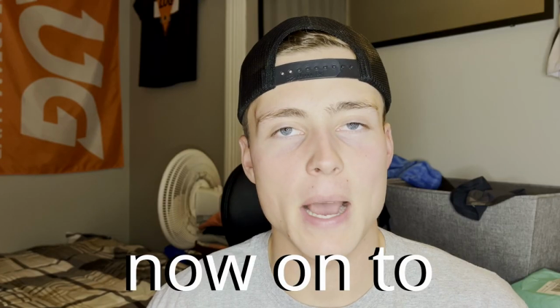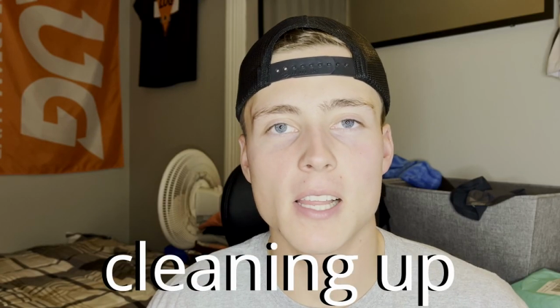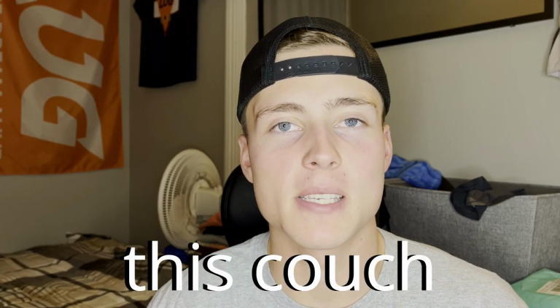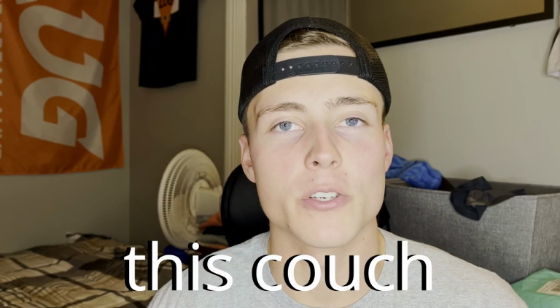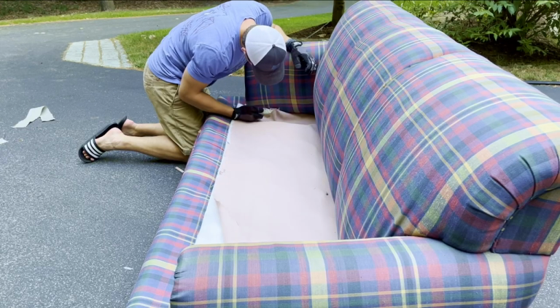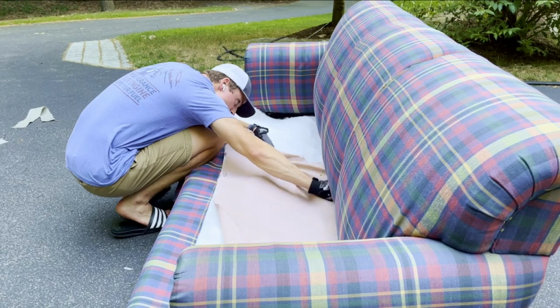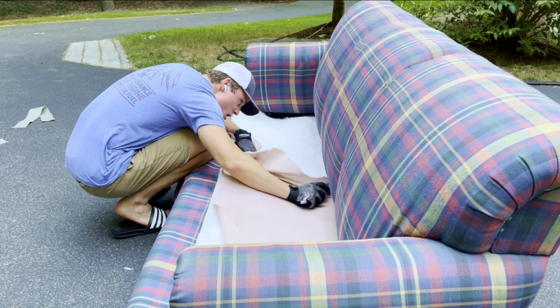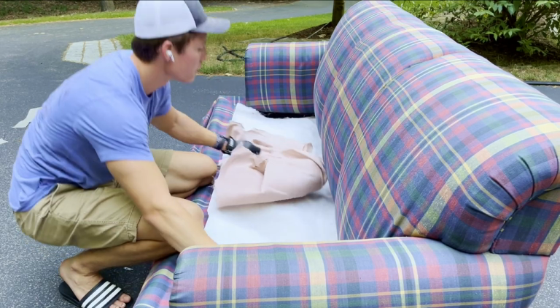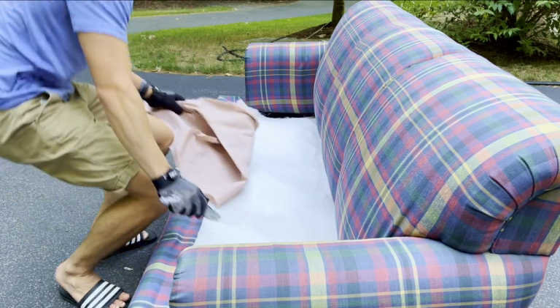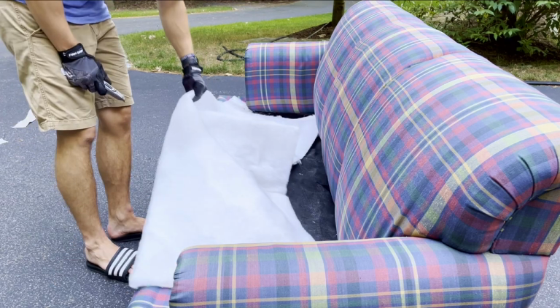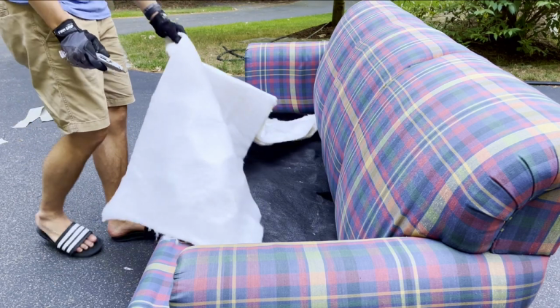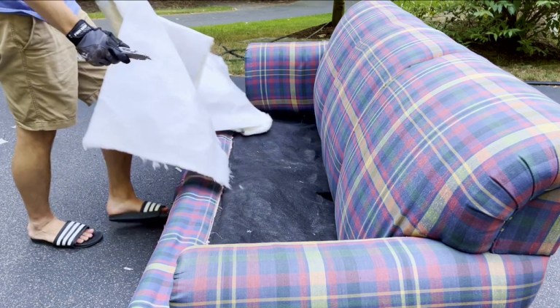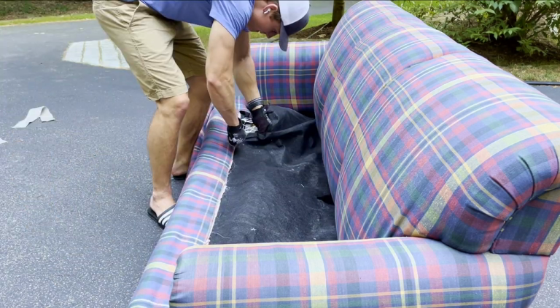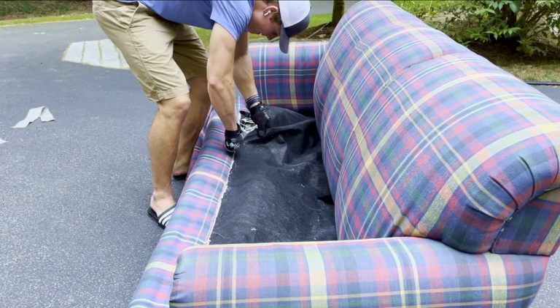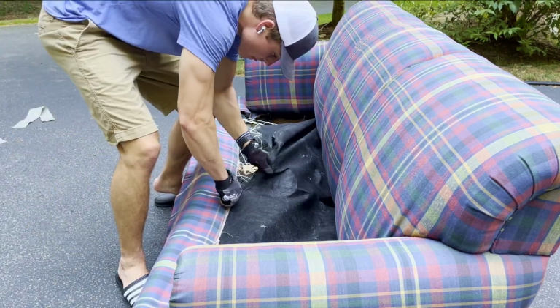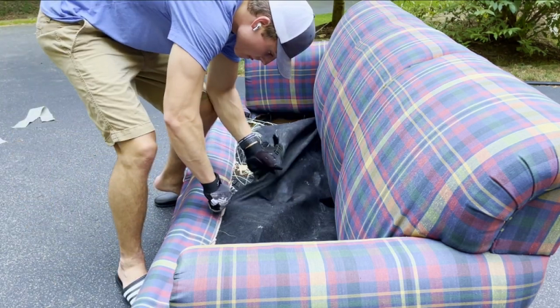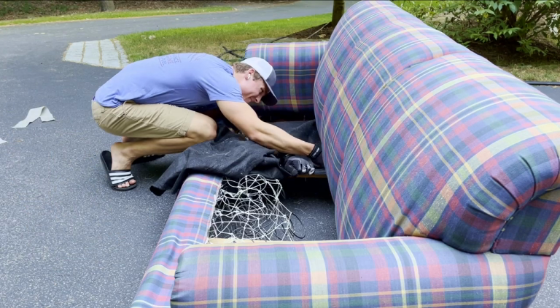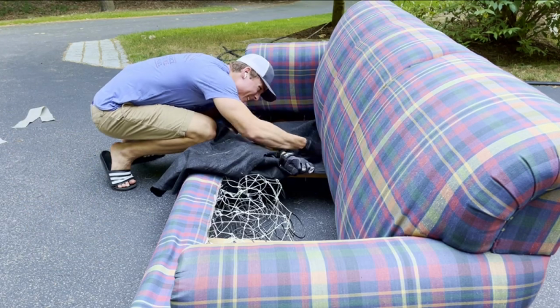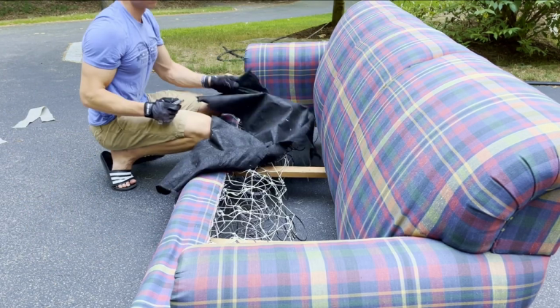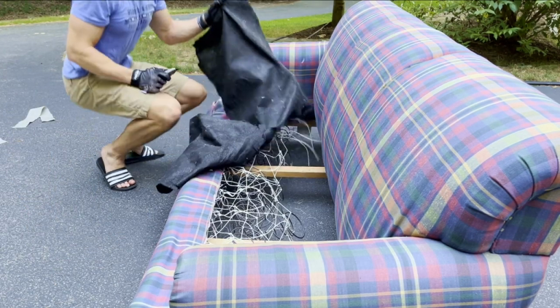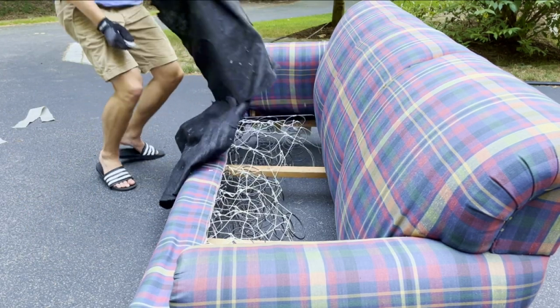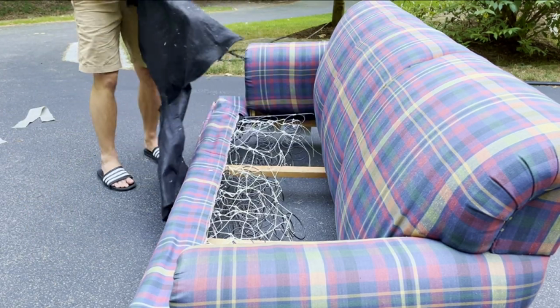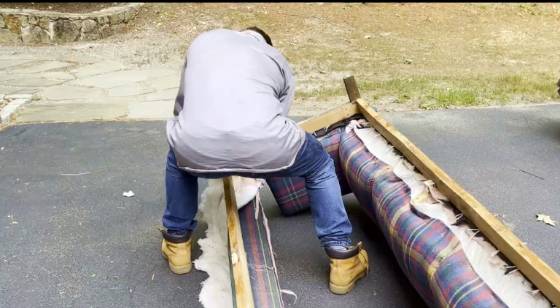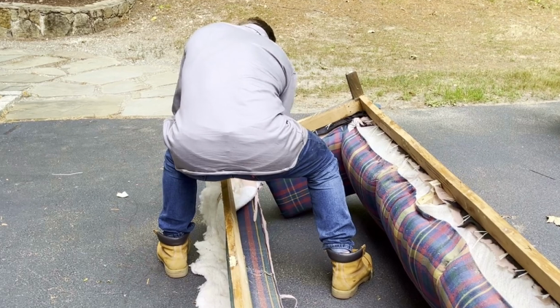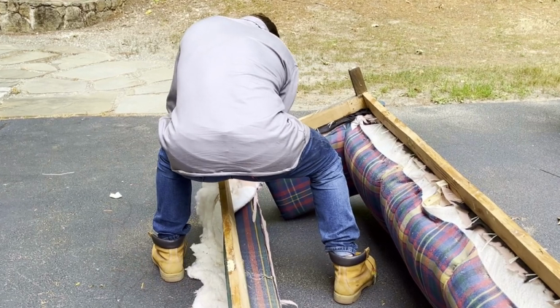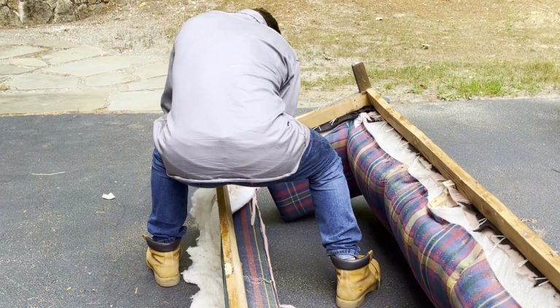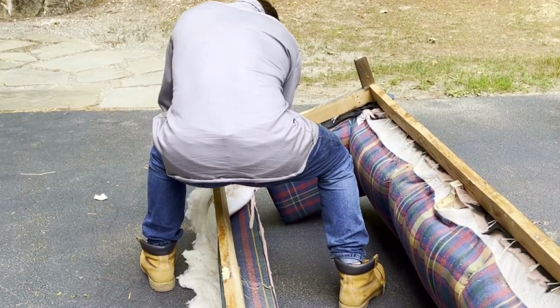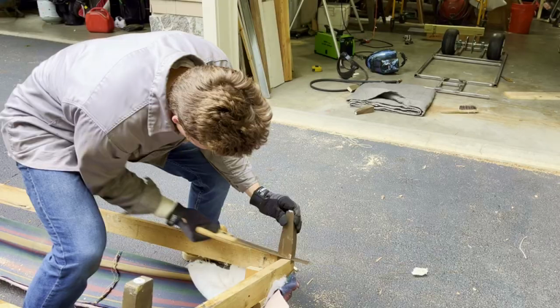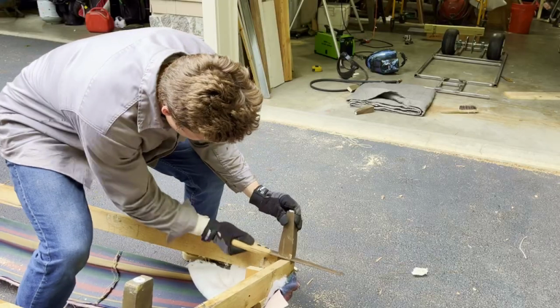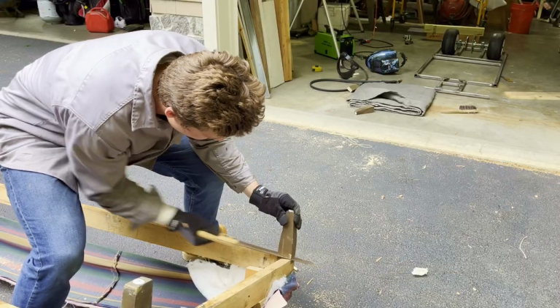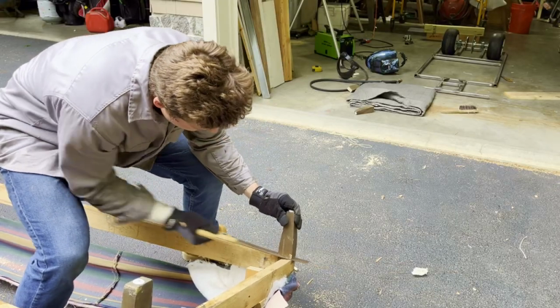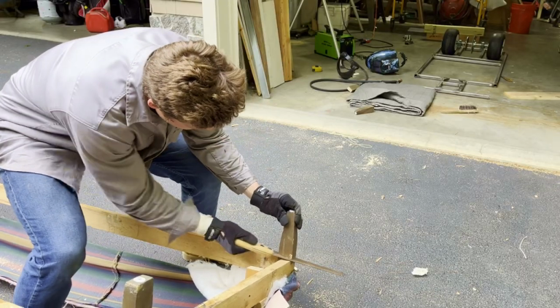Now on to cleaning up this couch. I actually picked this couch up for free off Facebook Marketplace. The first thing I did was cut out all the guts of the couch to reduce weight and free up some space. Next, I cut off the legs, as we're upgrading to wheels.